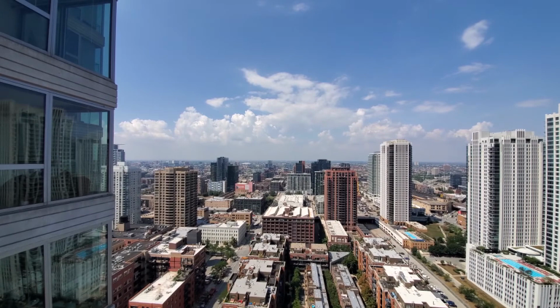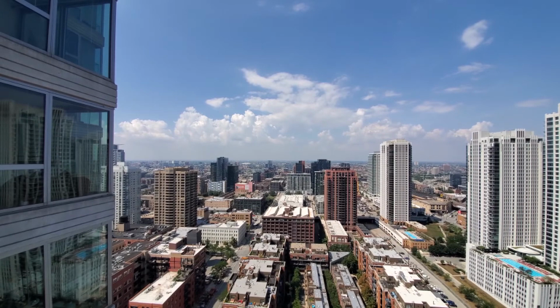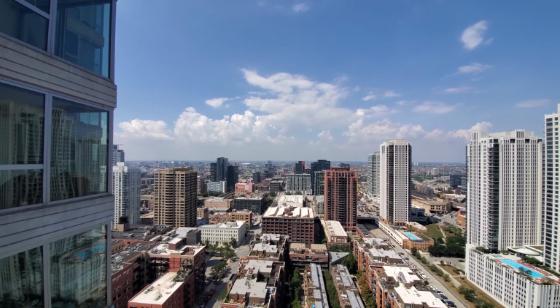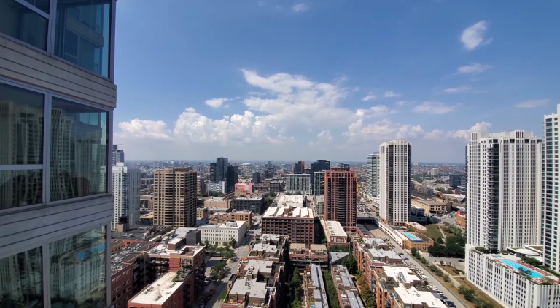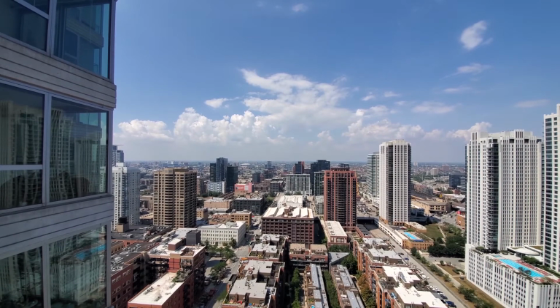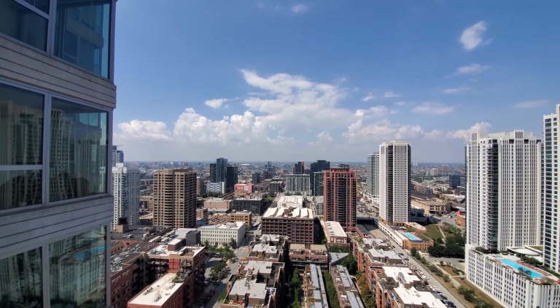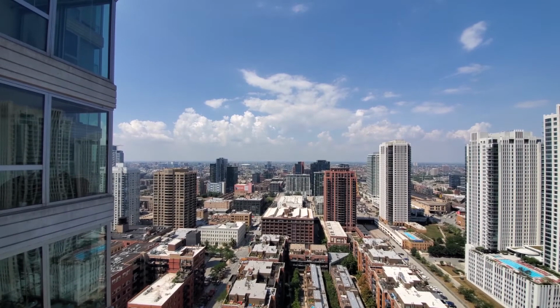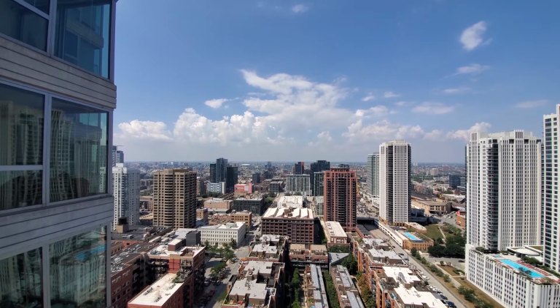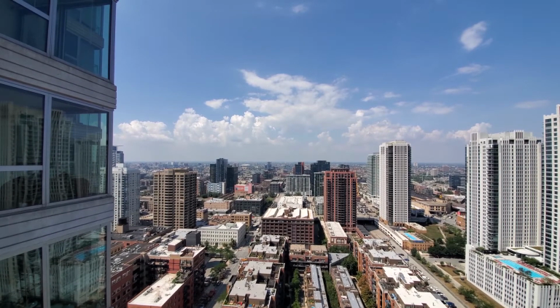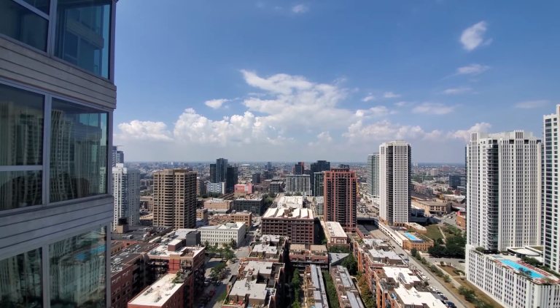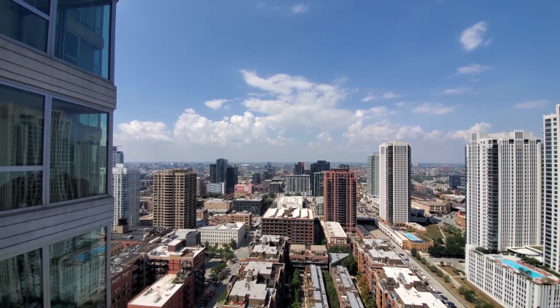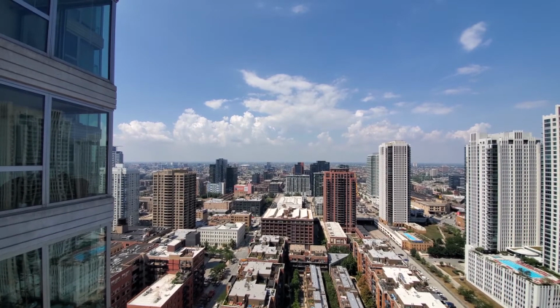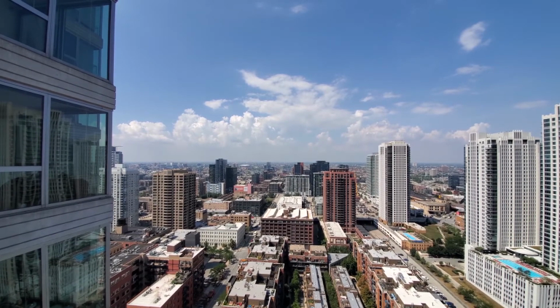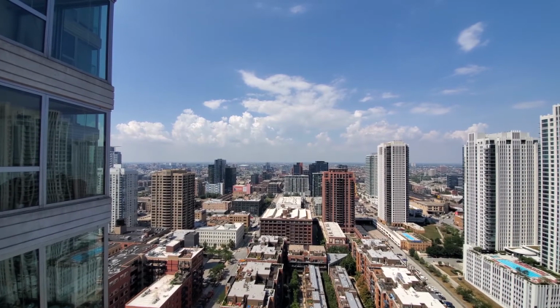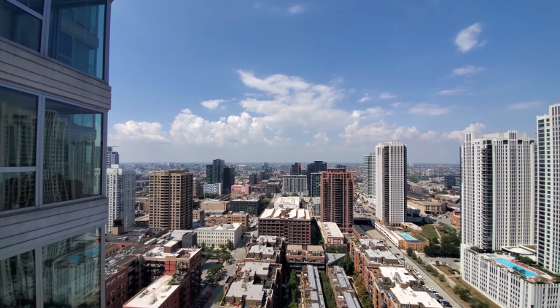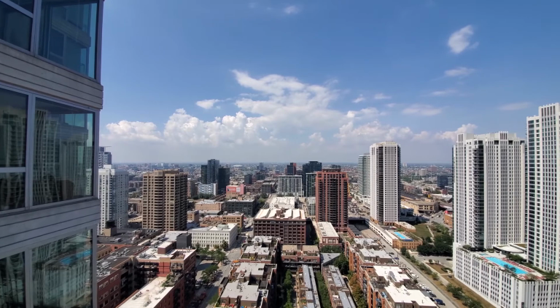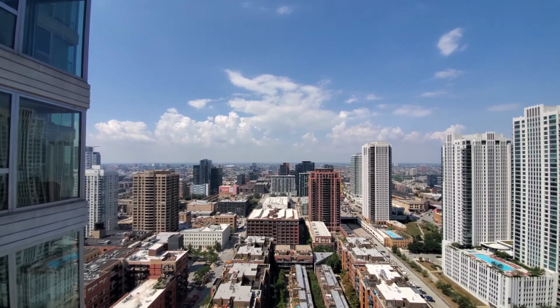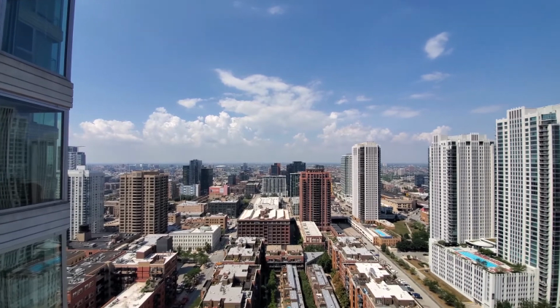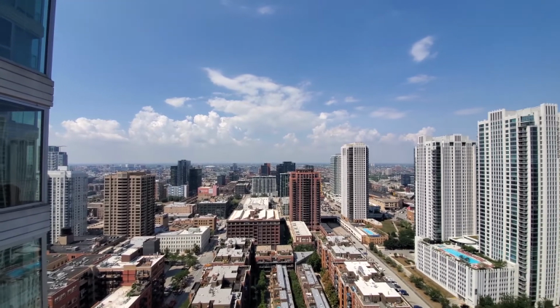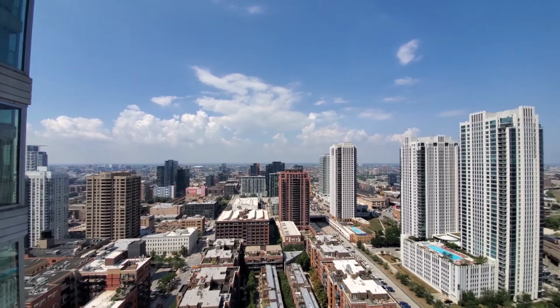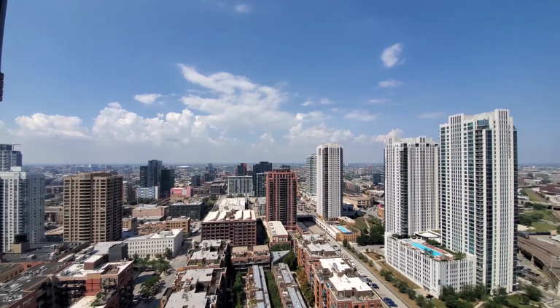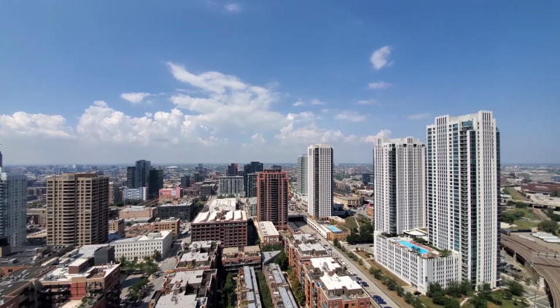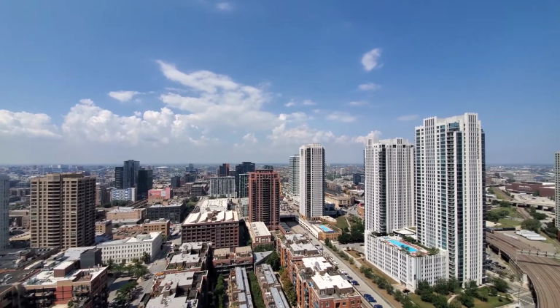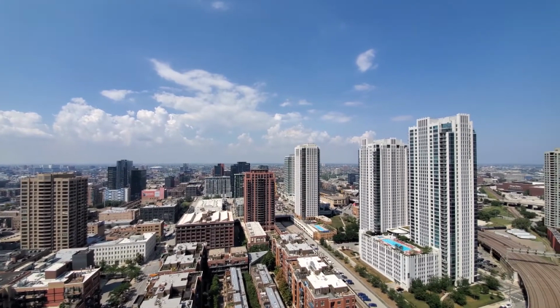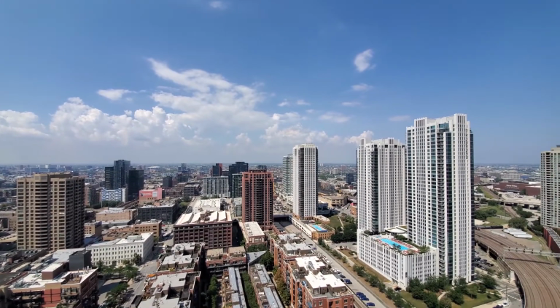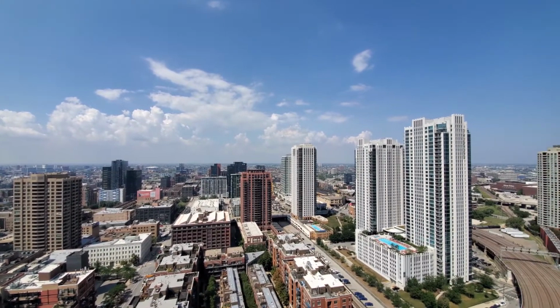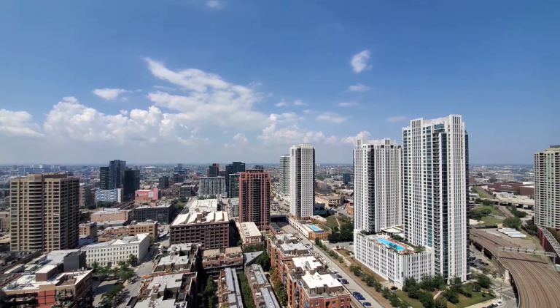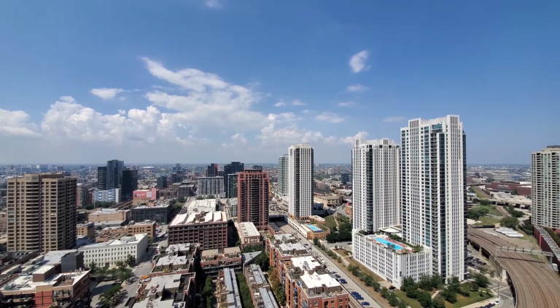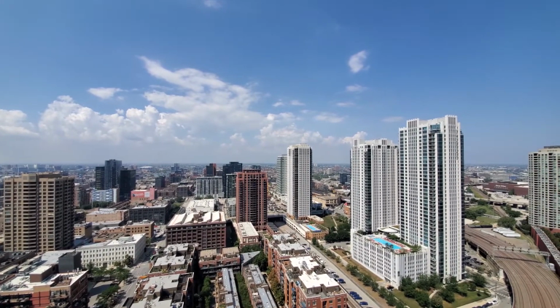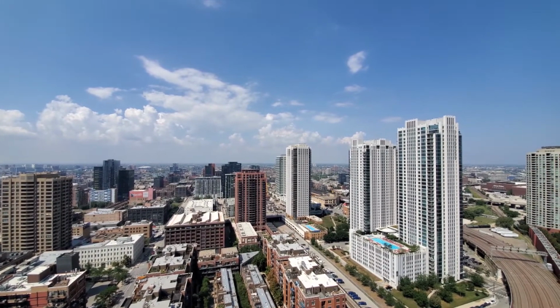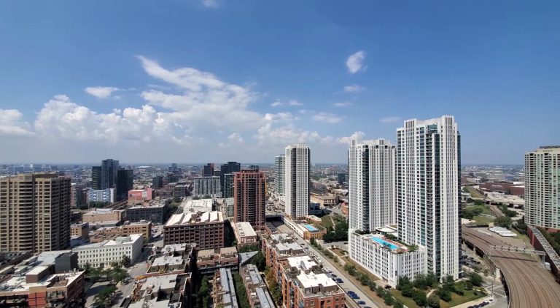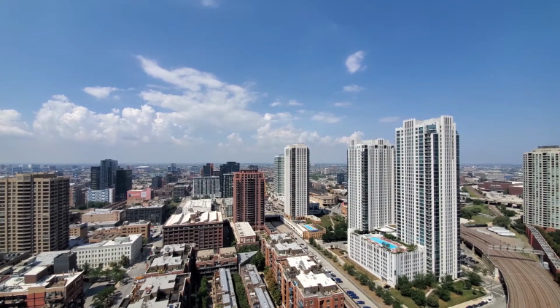Great restaurants, dining, and nightlife are a short walk away. And this balcony is going to serve up a view of Chicago's spectacular sunsets.